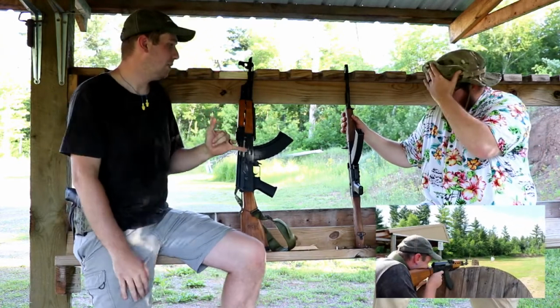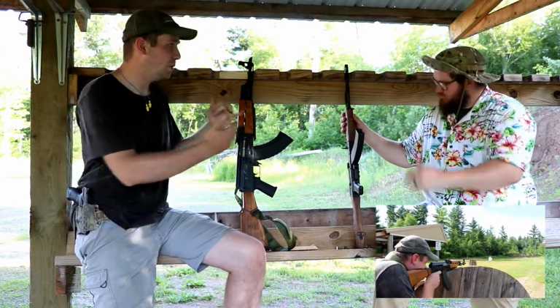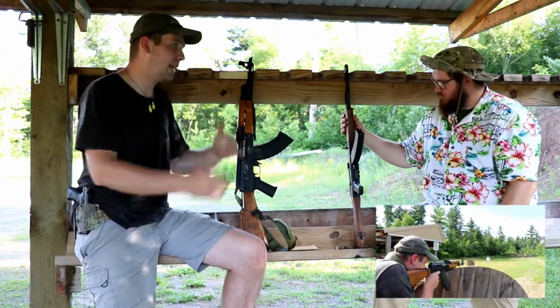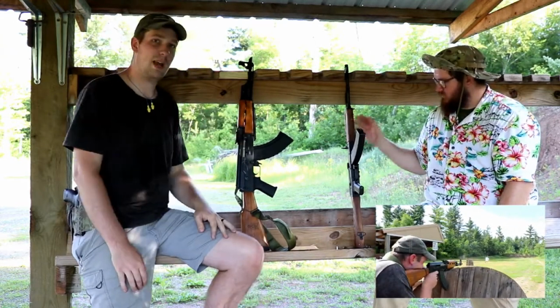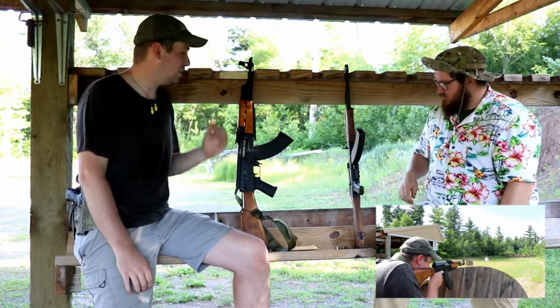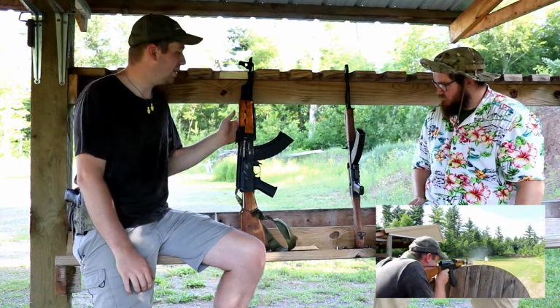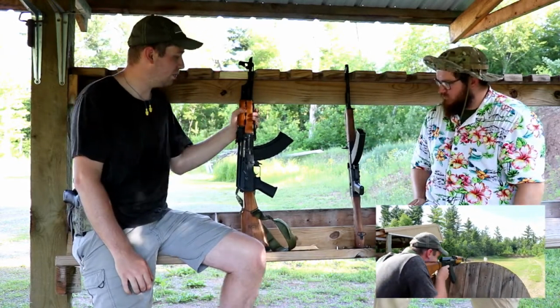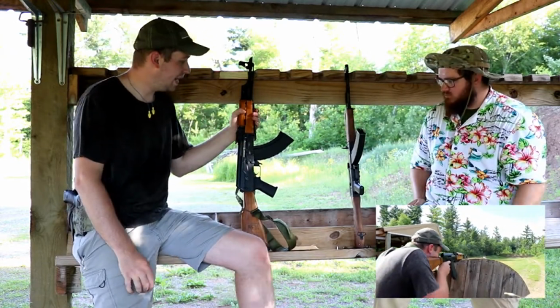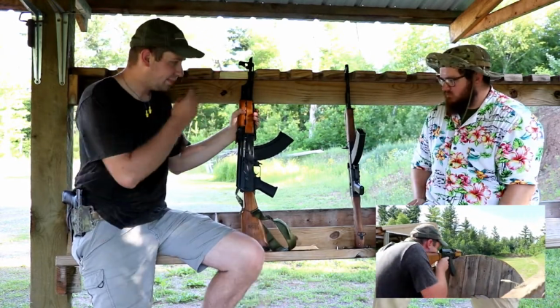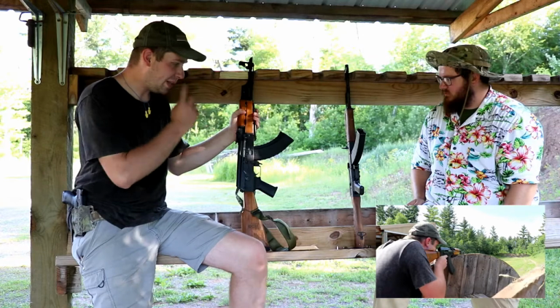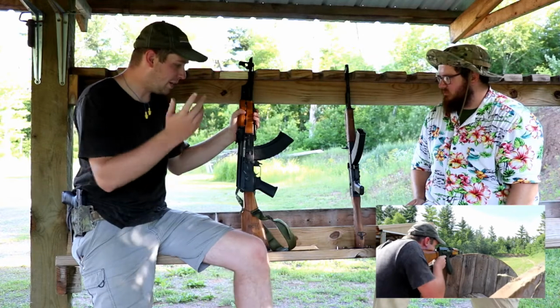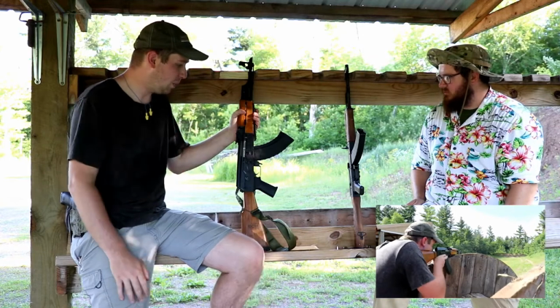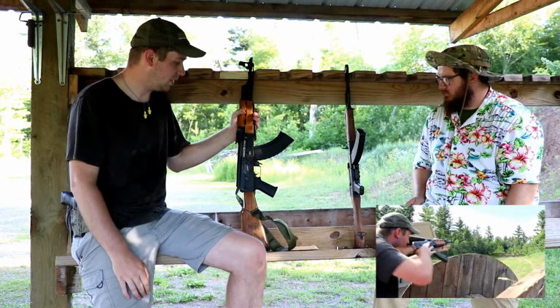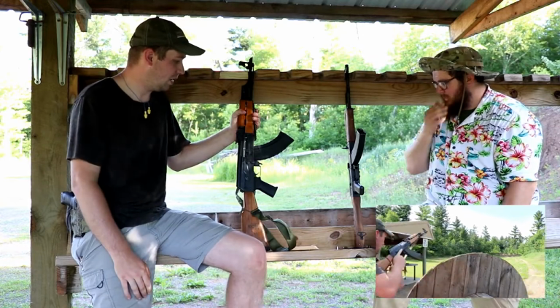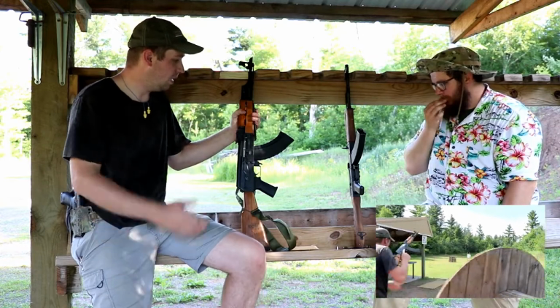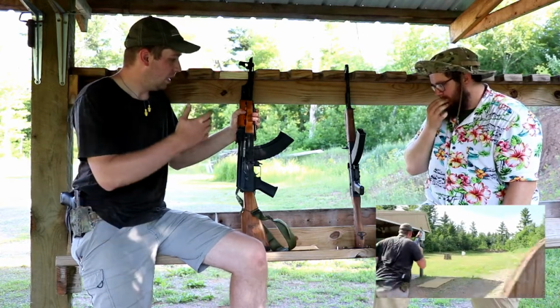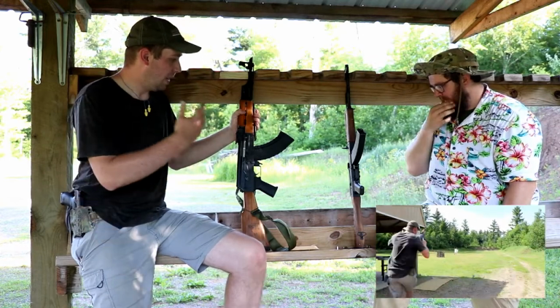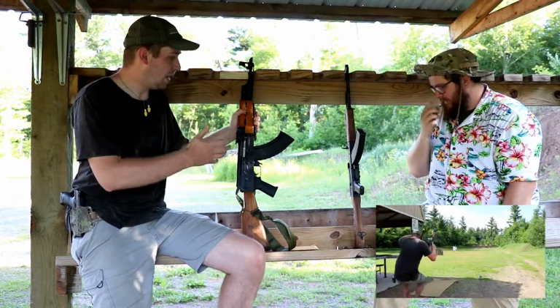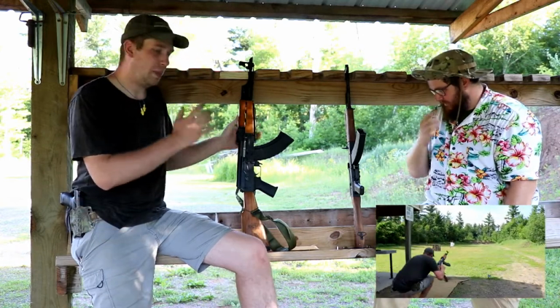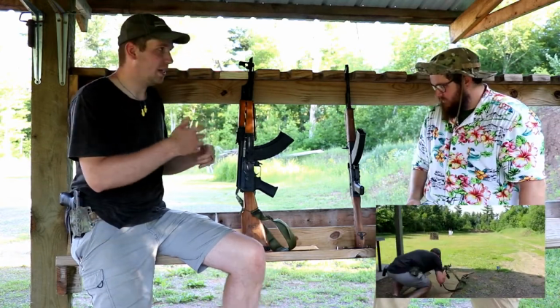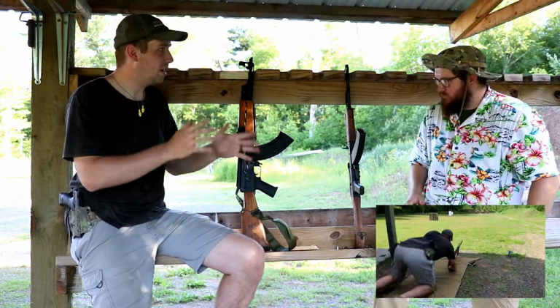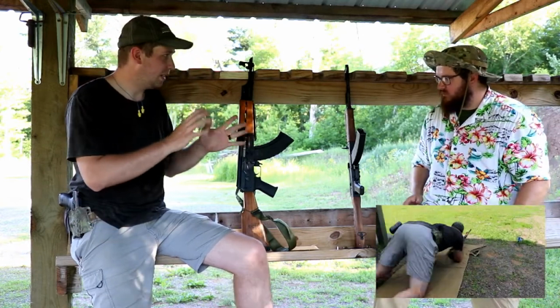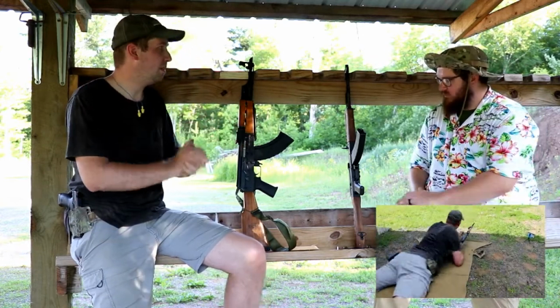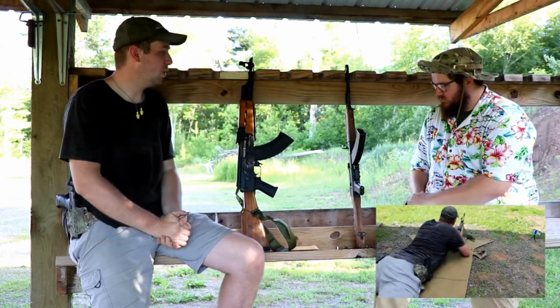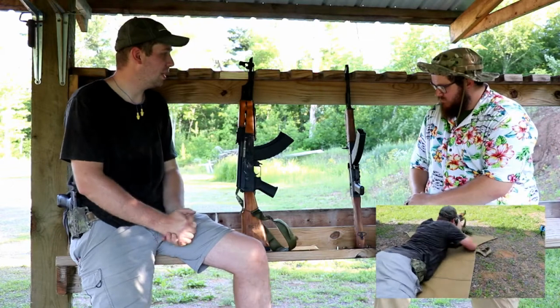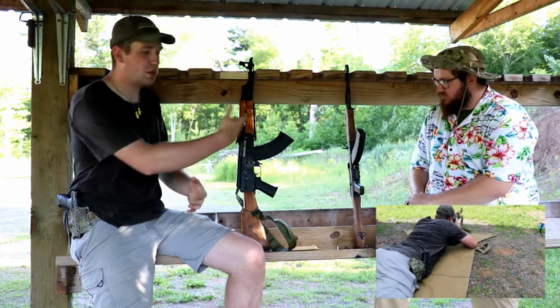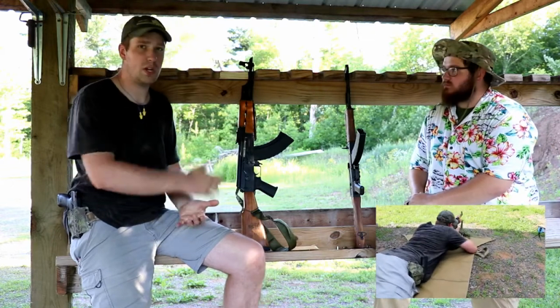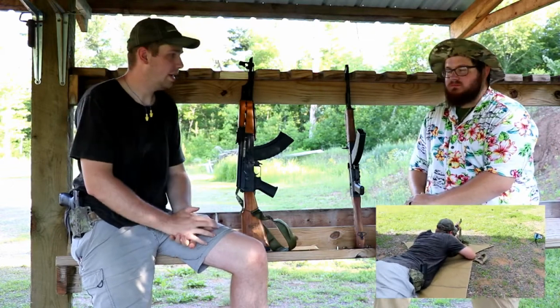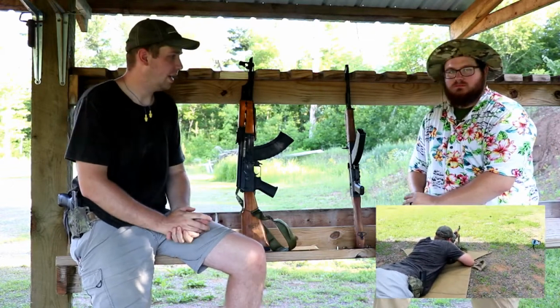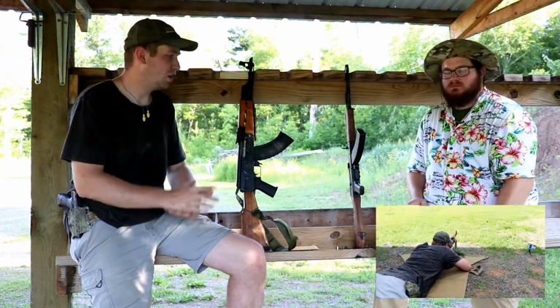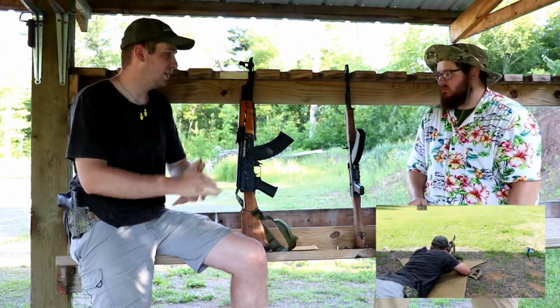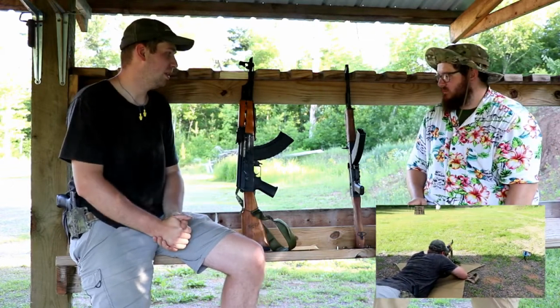They're actually both our dads' rifles. I just bought this one from my dad. We wanted to kind of know about them compared to ARs a little bit, but mostly compared to each other and our experiences with them.